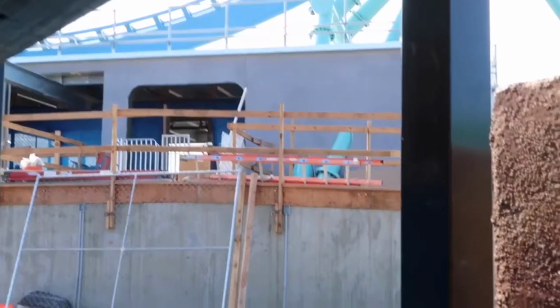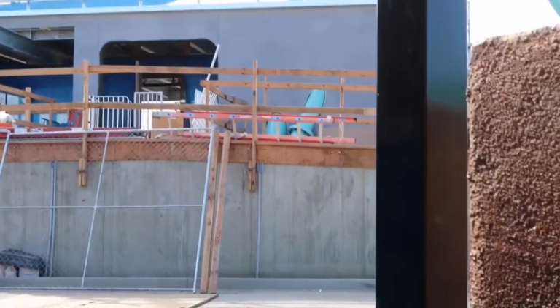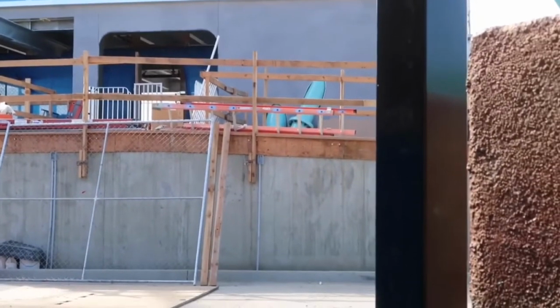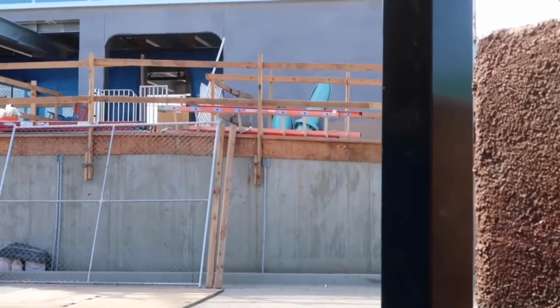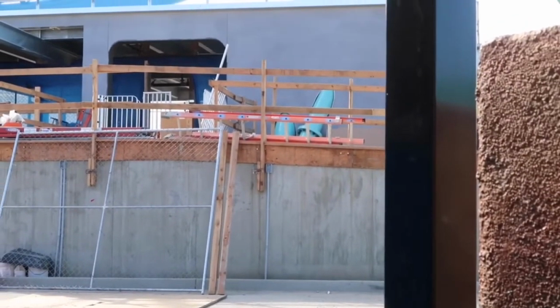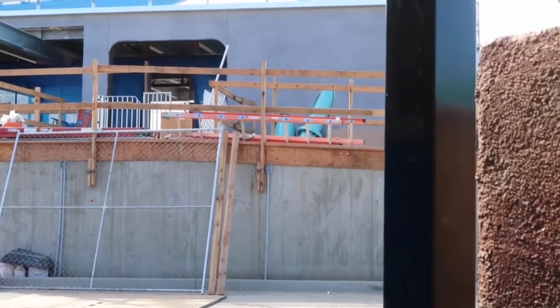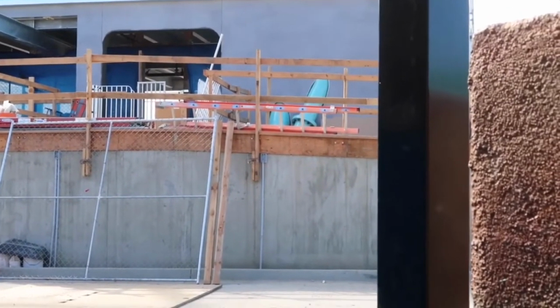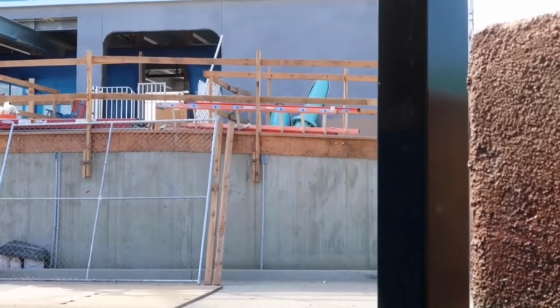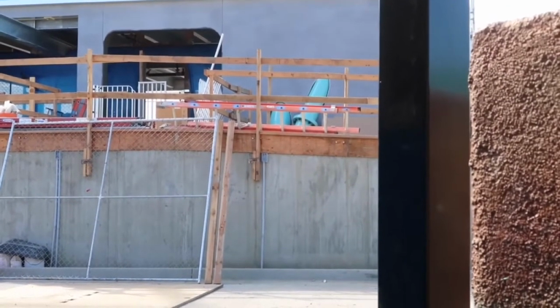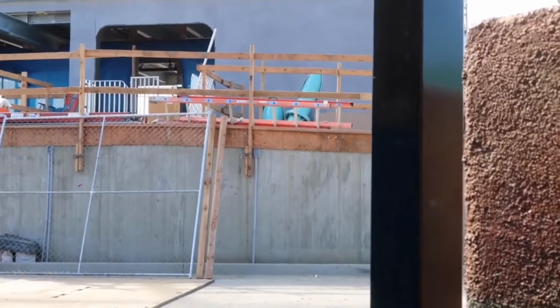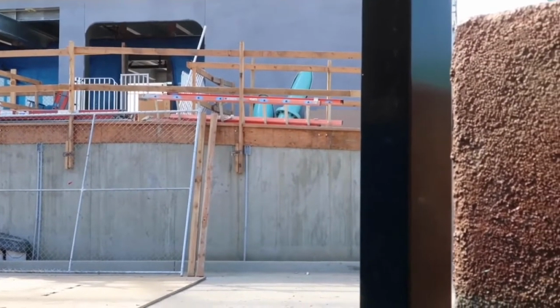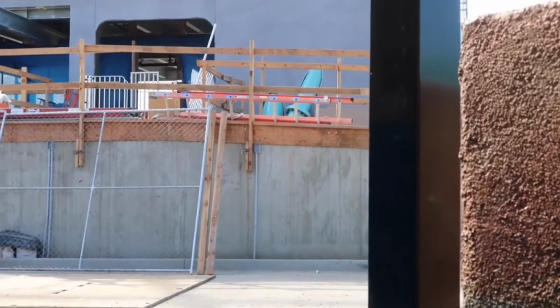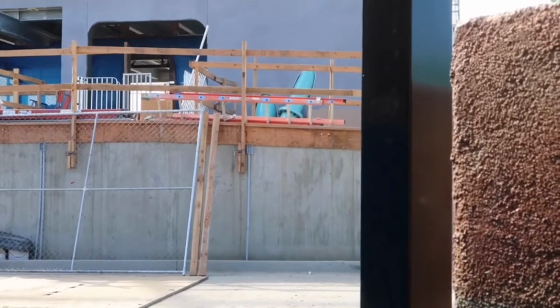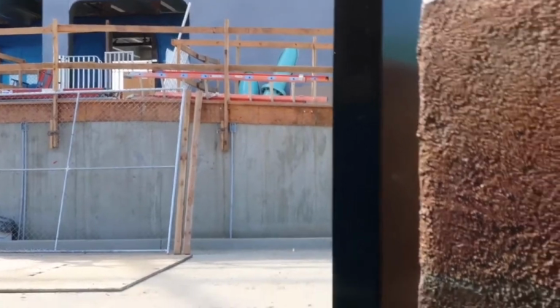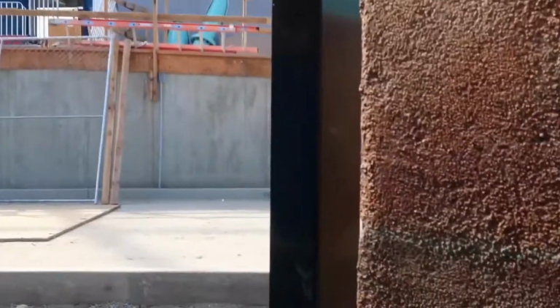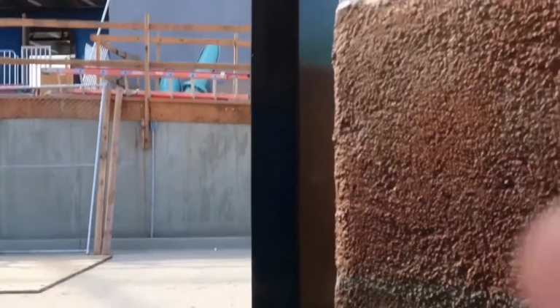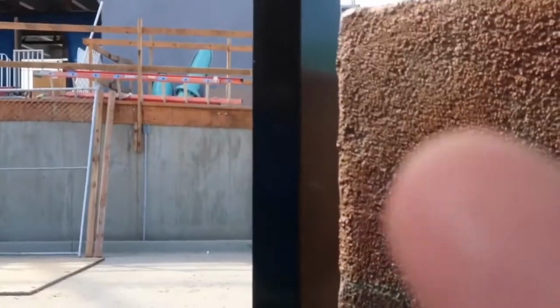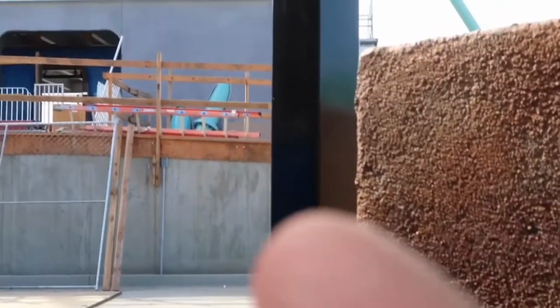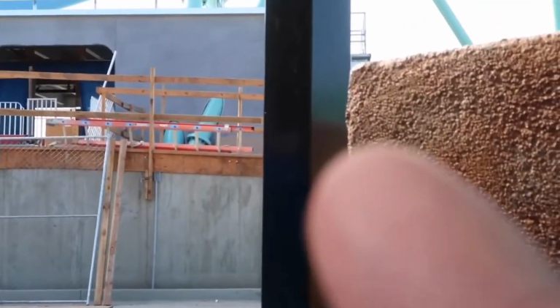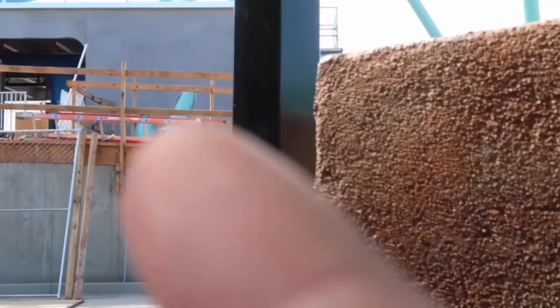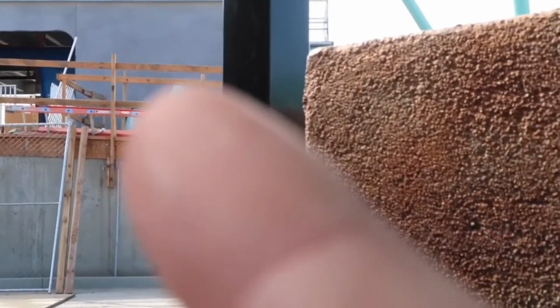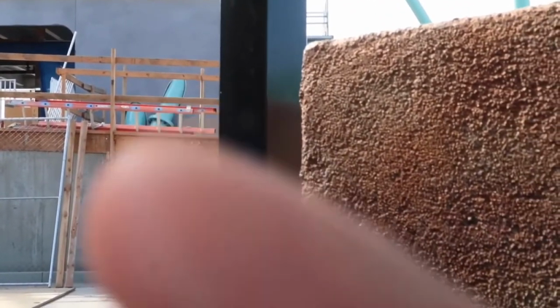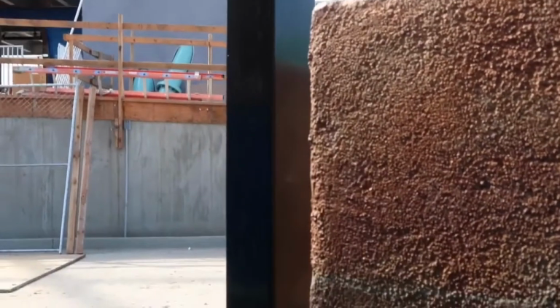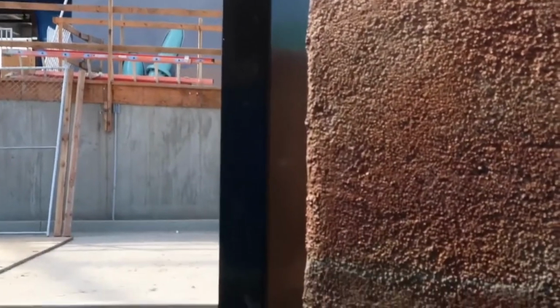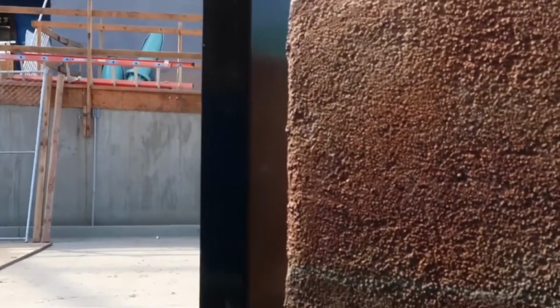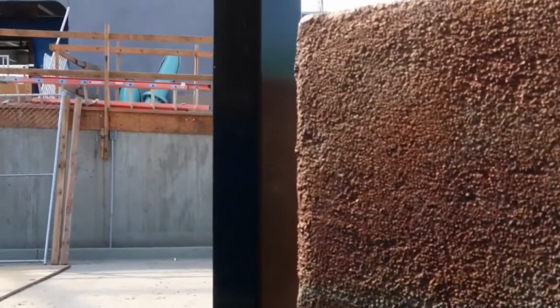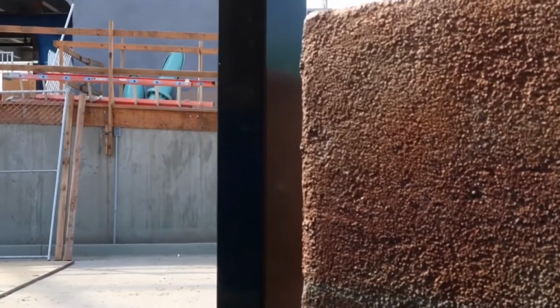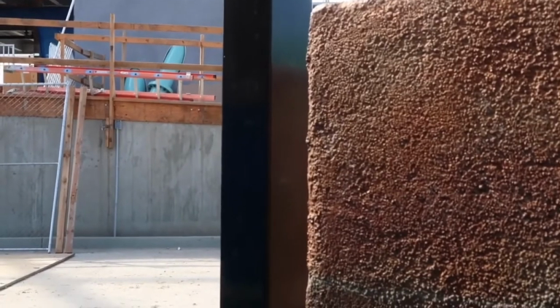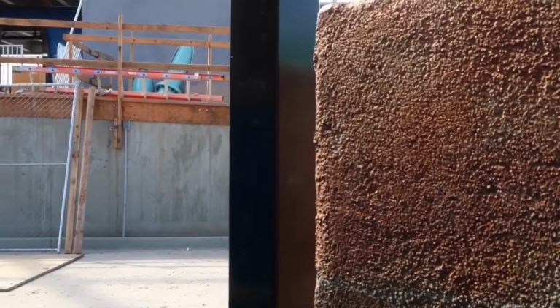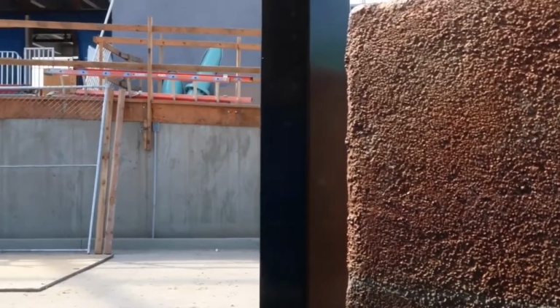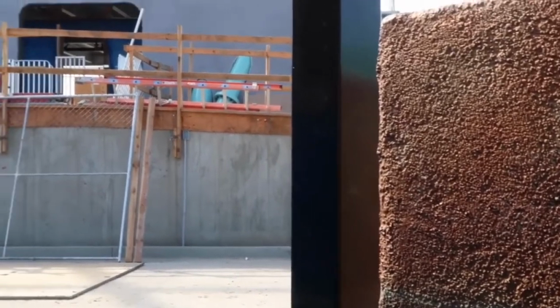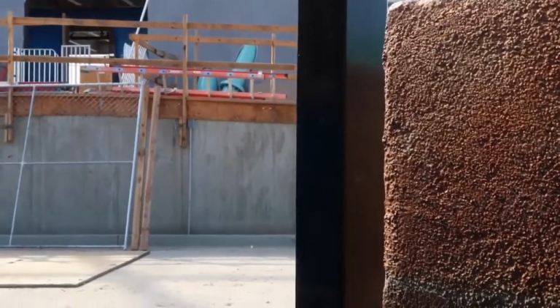They've worked on the building a bit more. There are supports going through the building like that. I don't know if that was there last time or not.